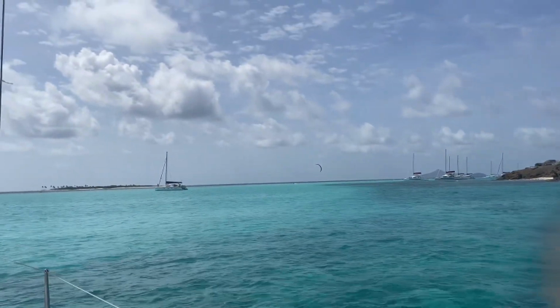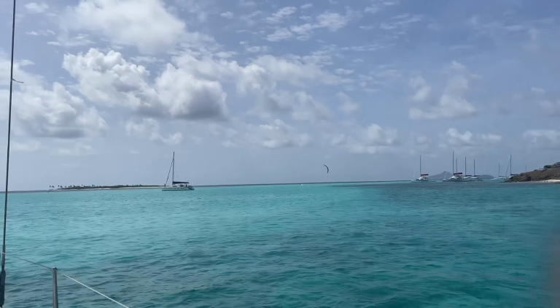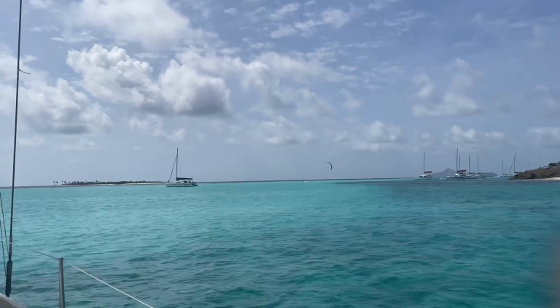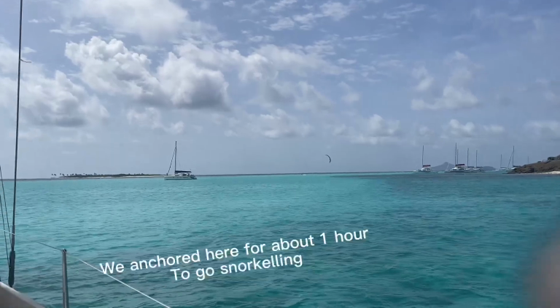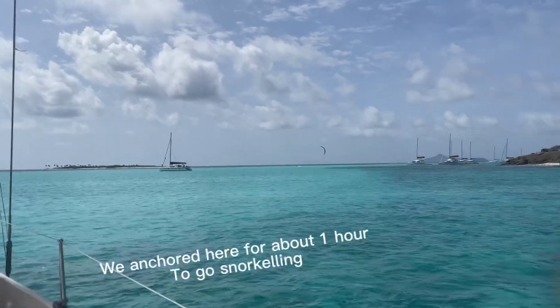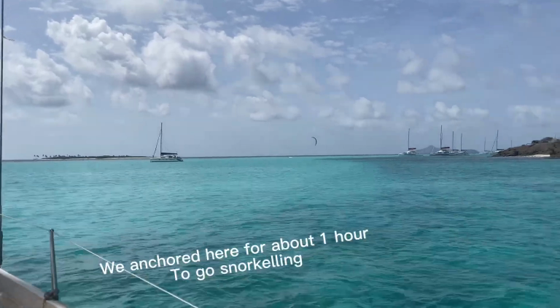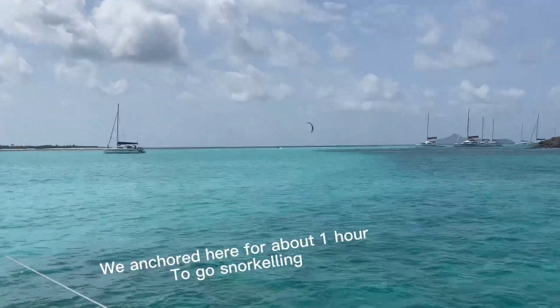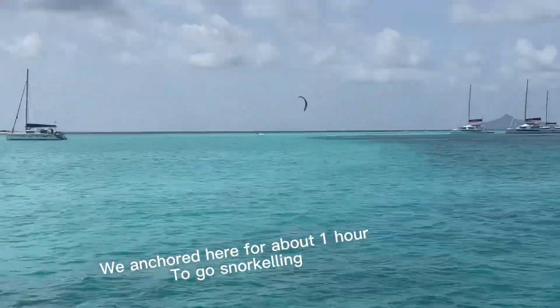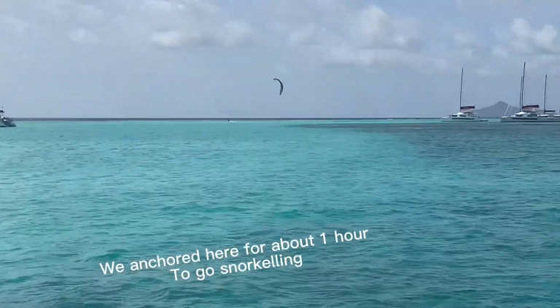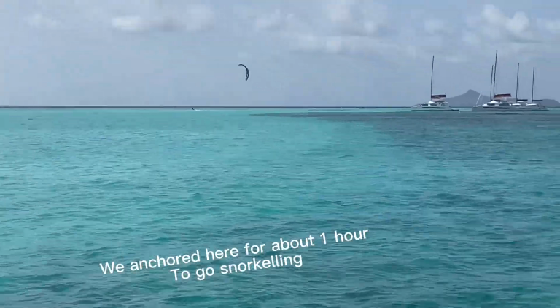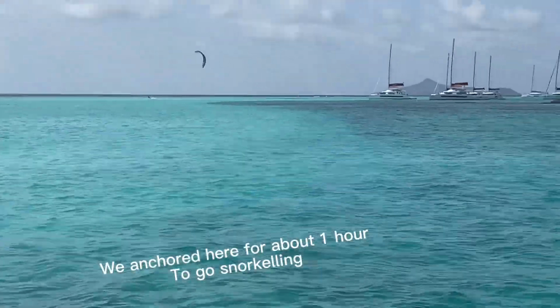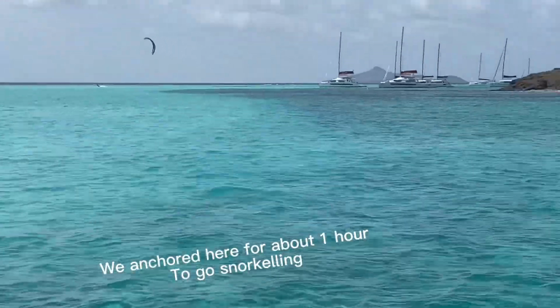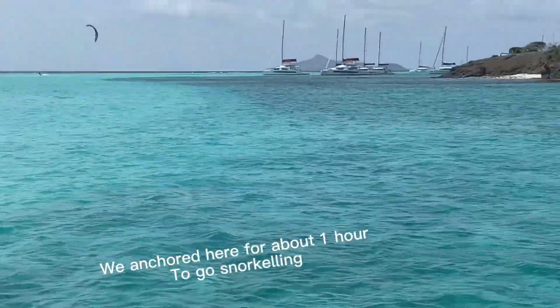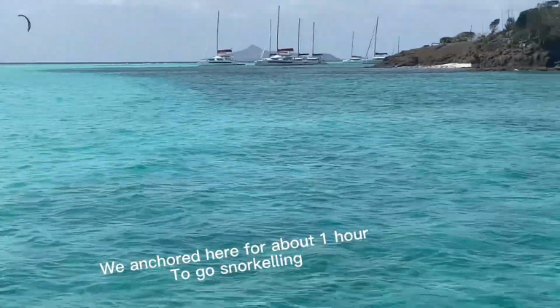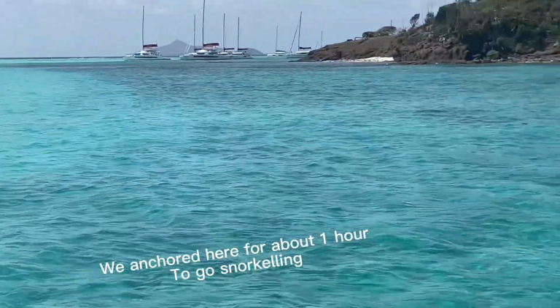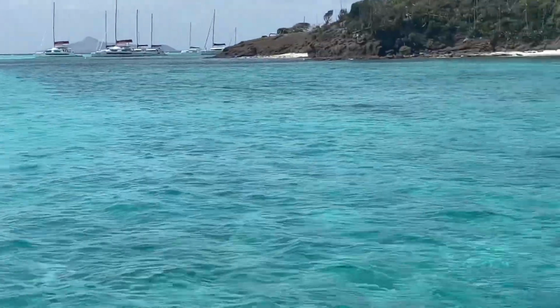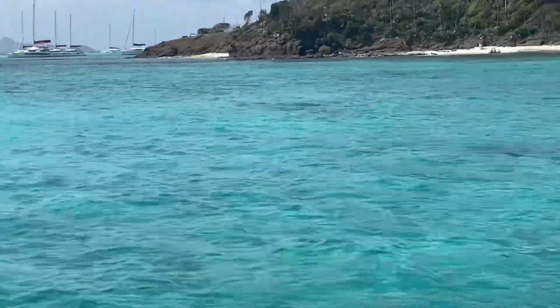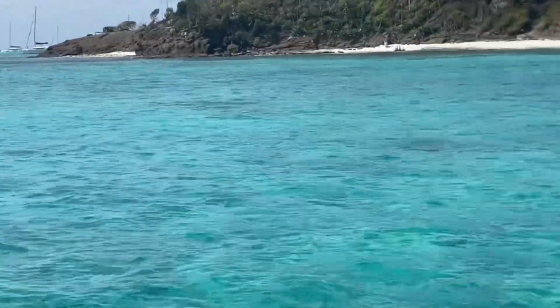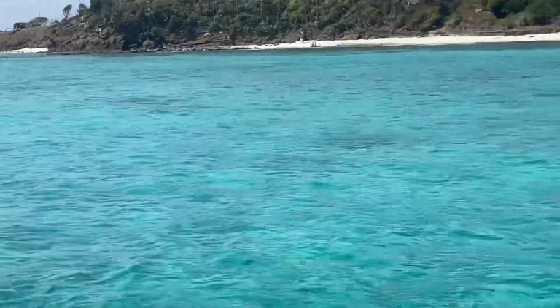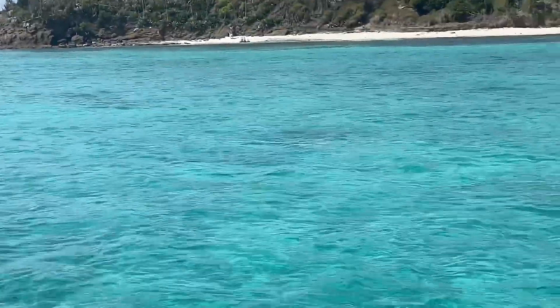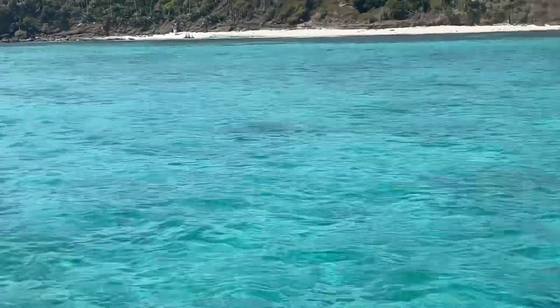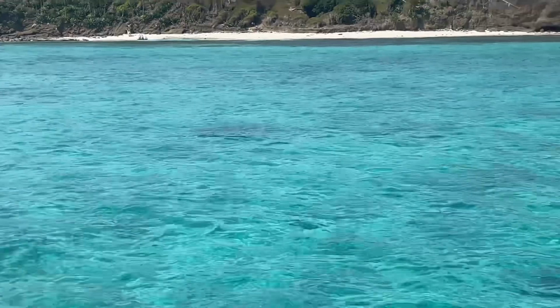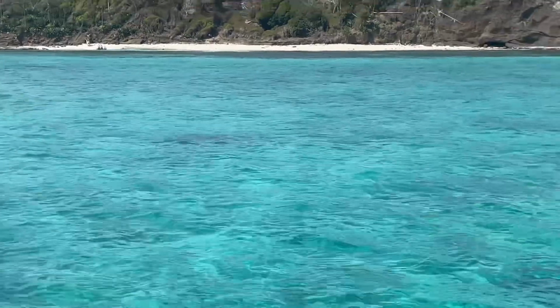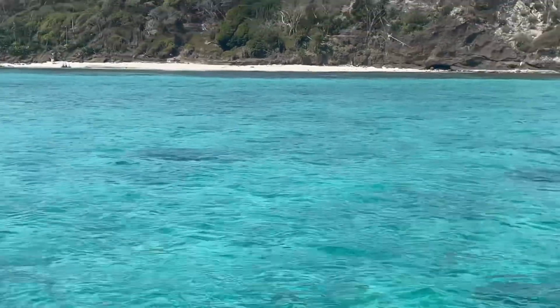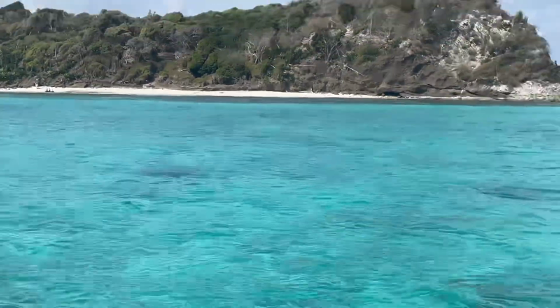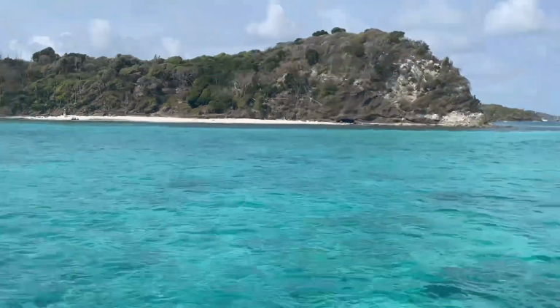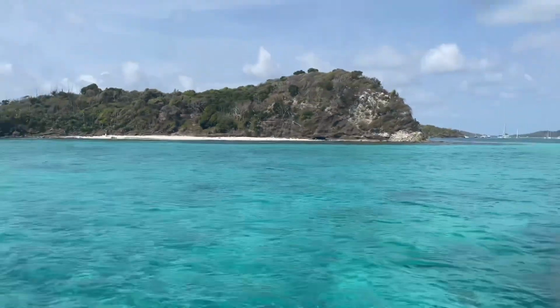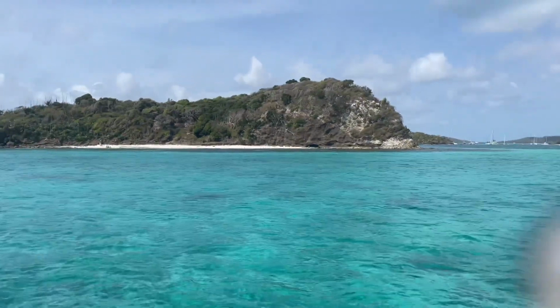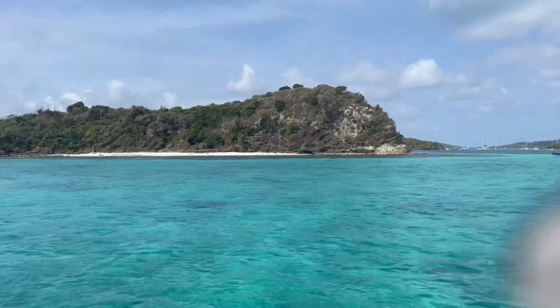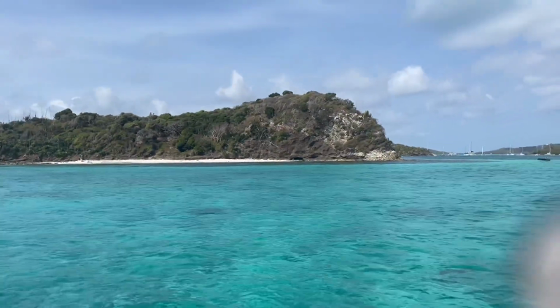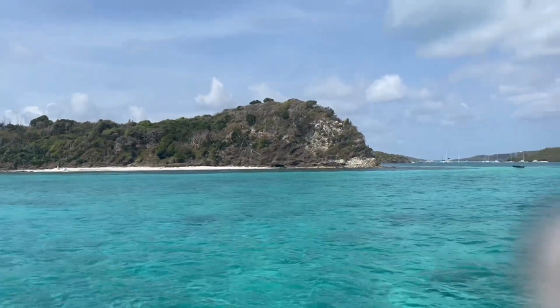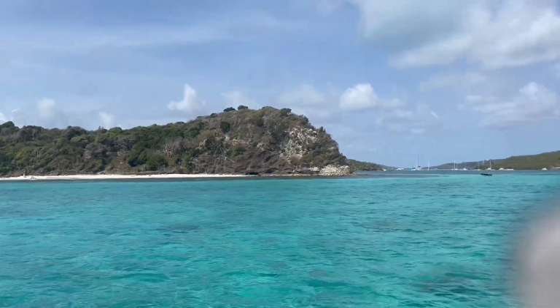A little bit of water — a turtle! Stingrays were challenging them last night.